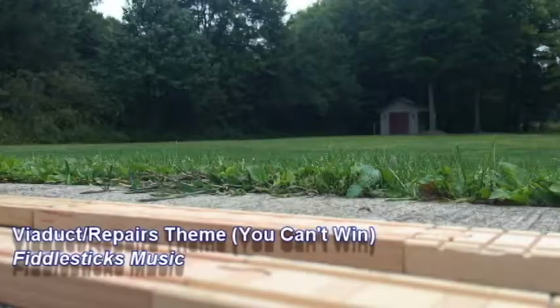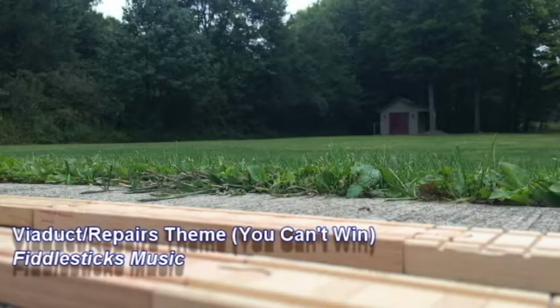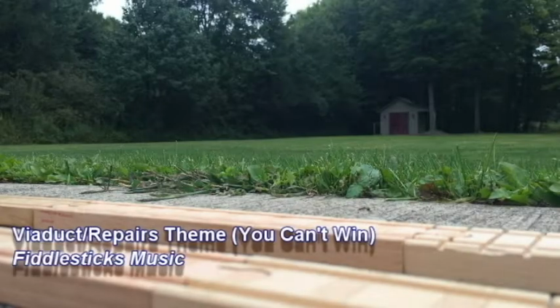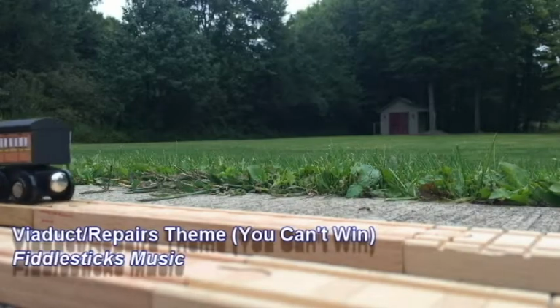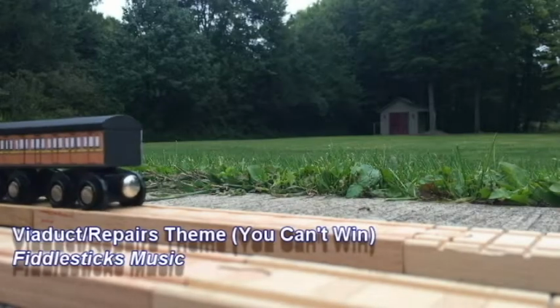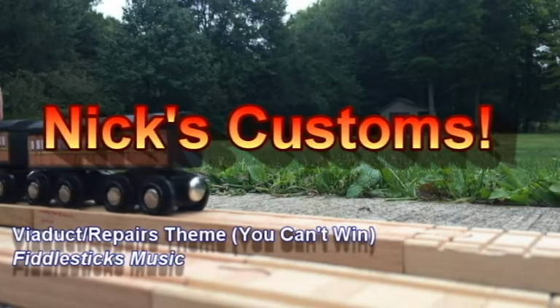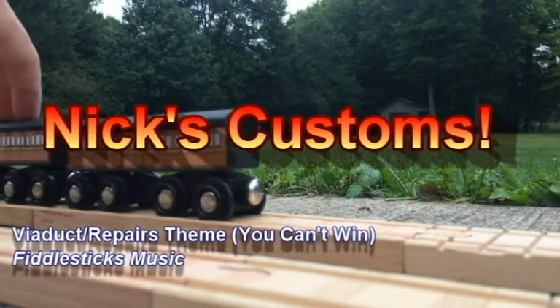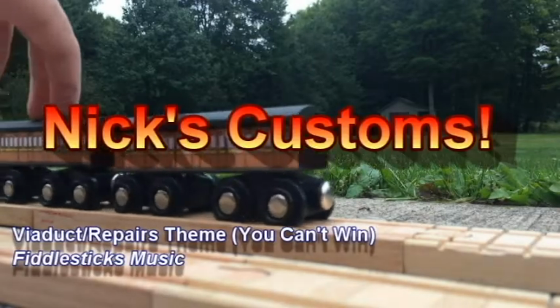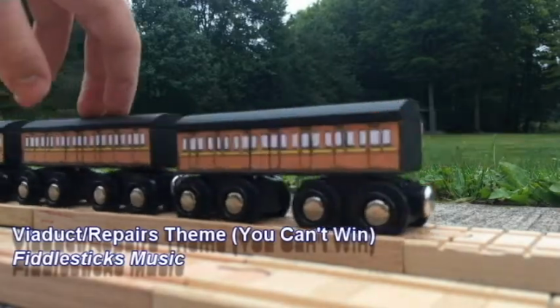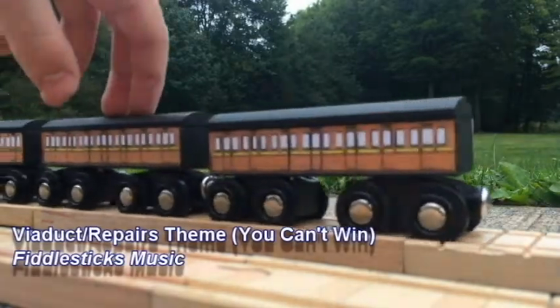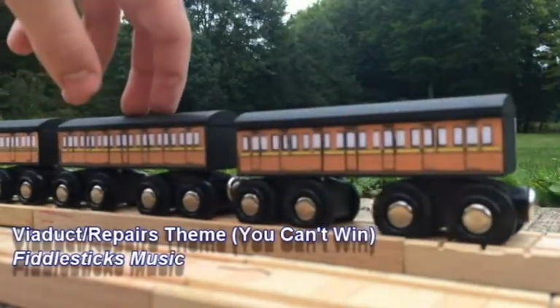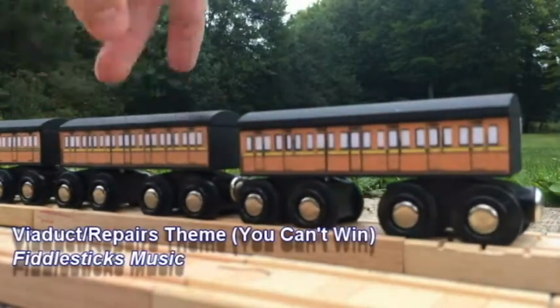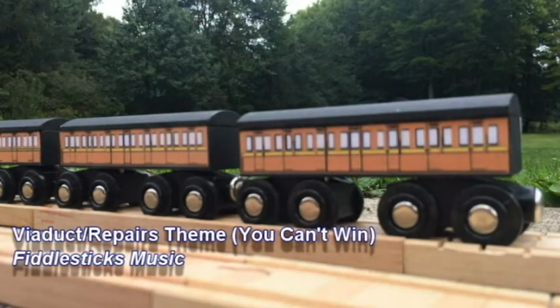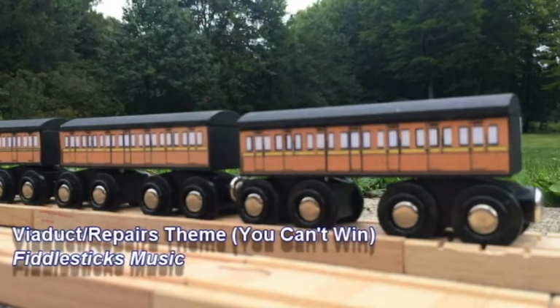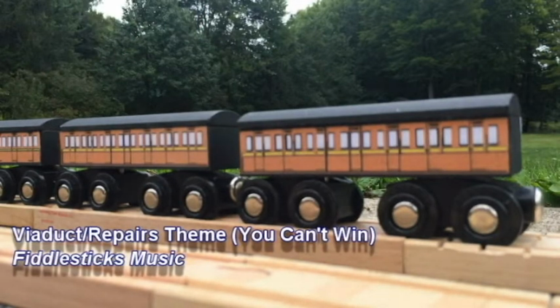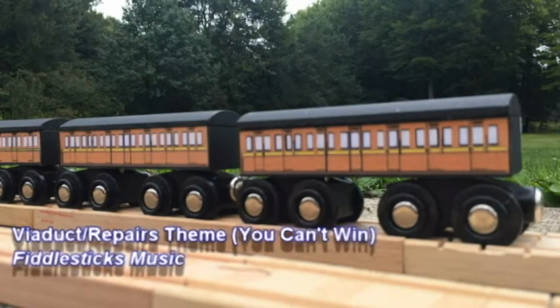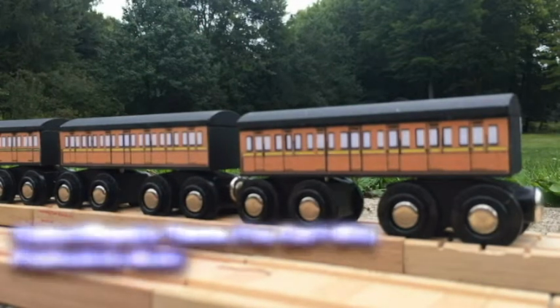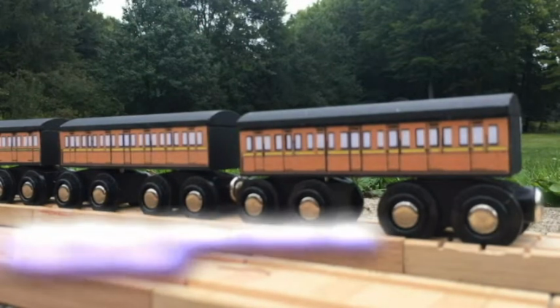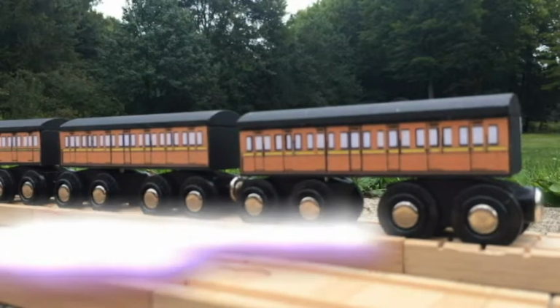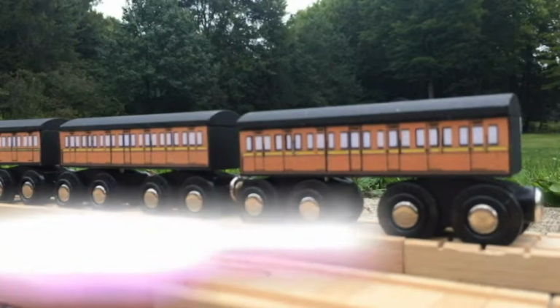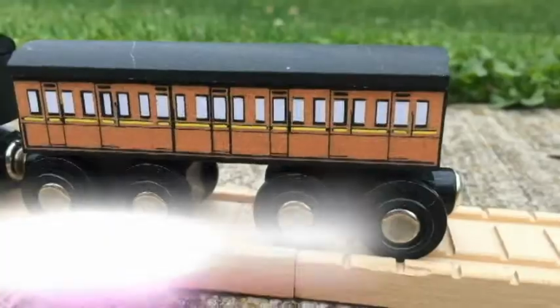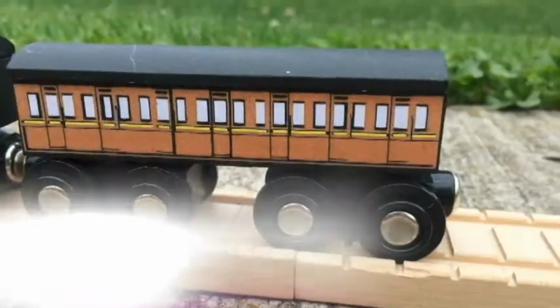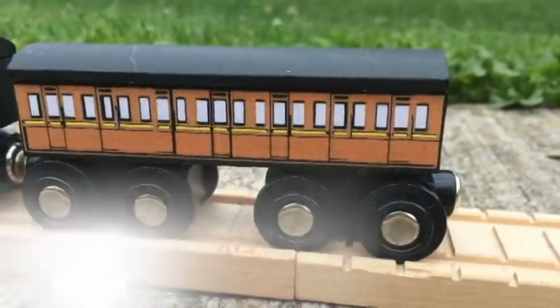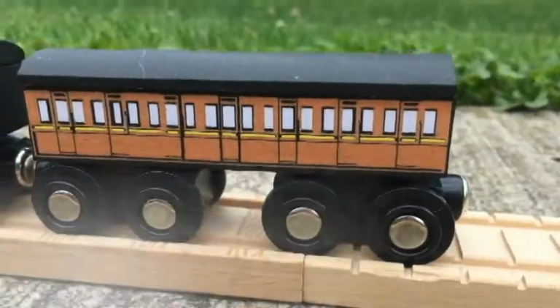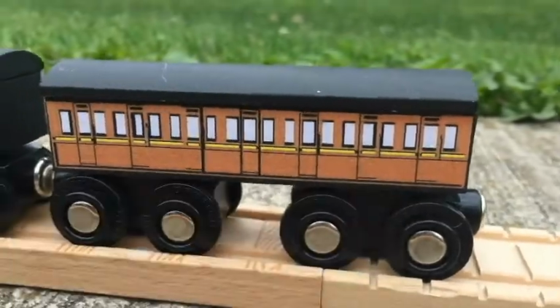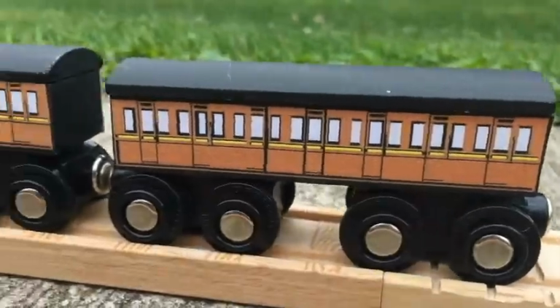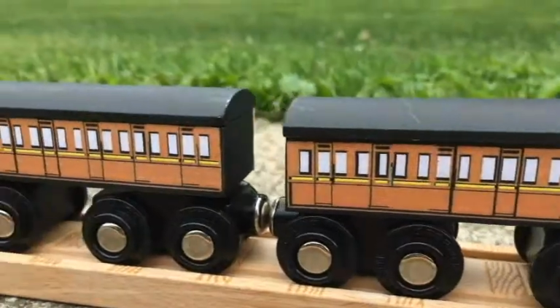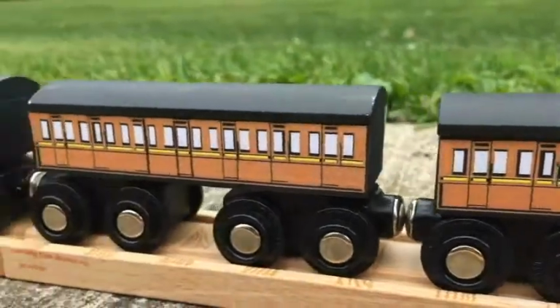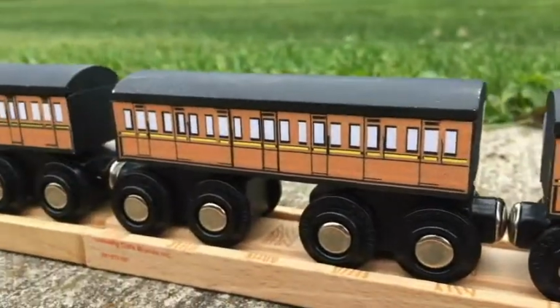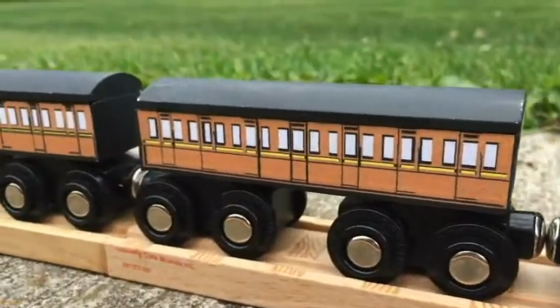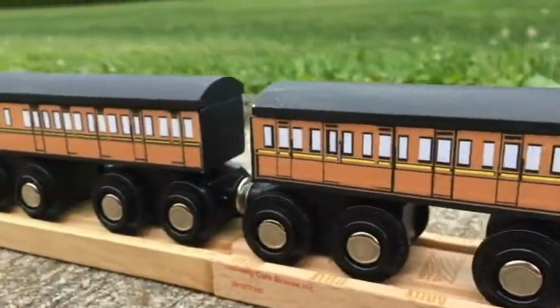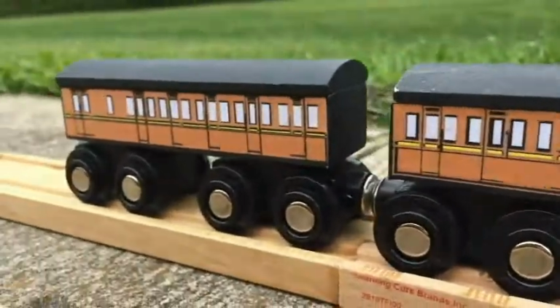Hello everyone, welcome back to Nick's Customs. Today's customs are some Brown Express coaches that were exclusive to the Railway series. Coaches like these made up passenger trains pulled by Gordon, James, Henry, Edward, and Bear.